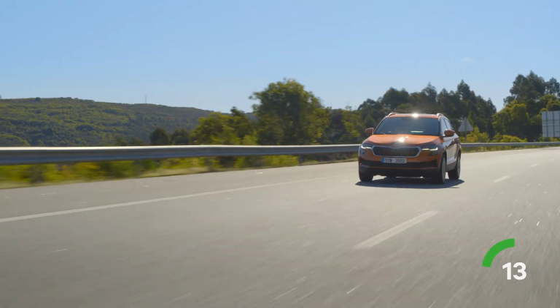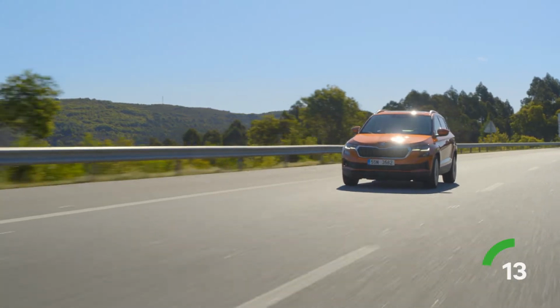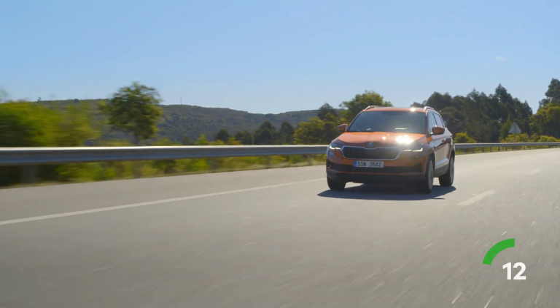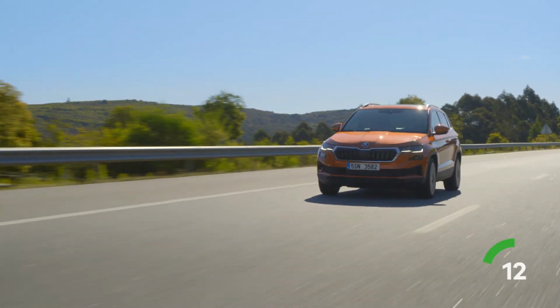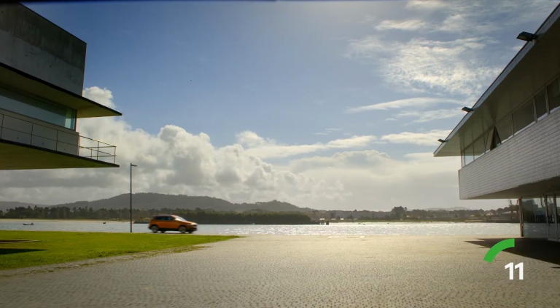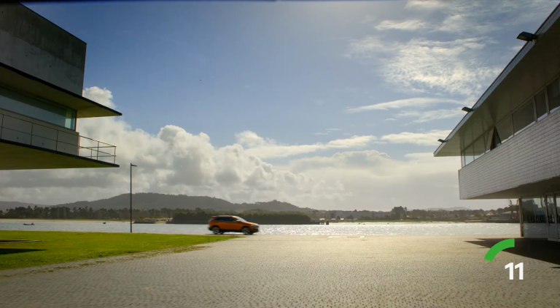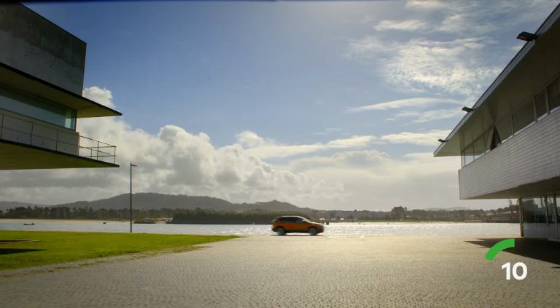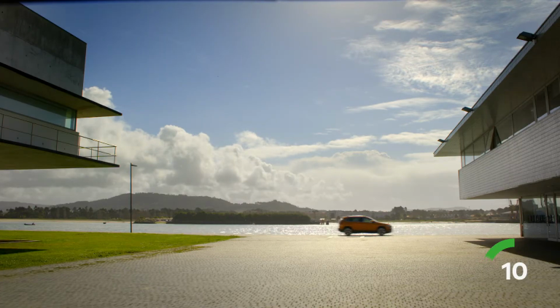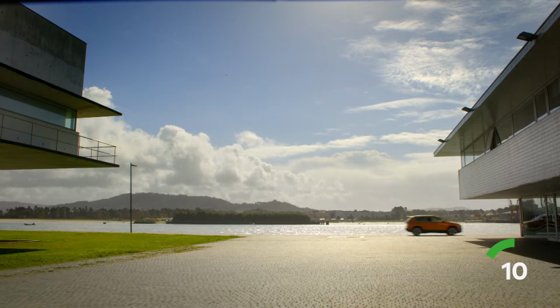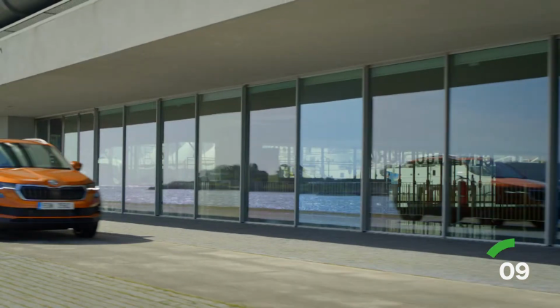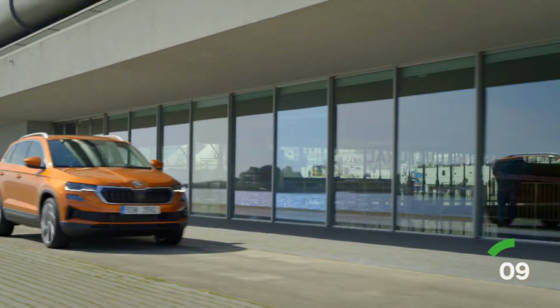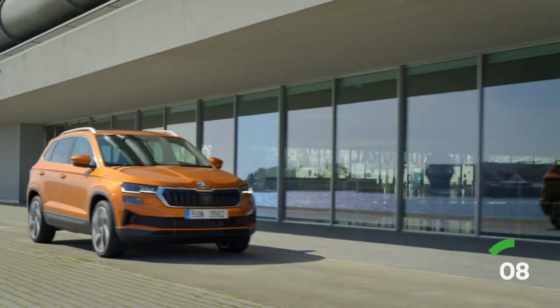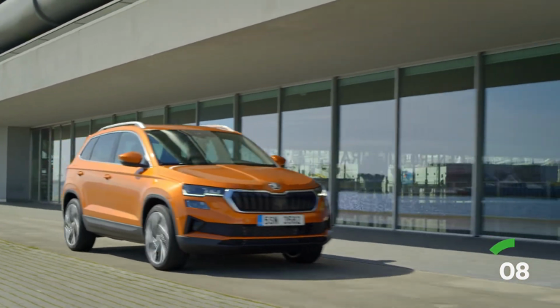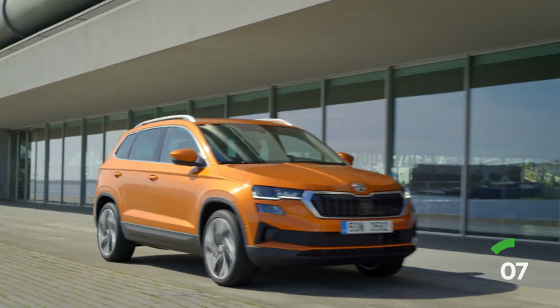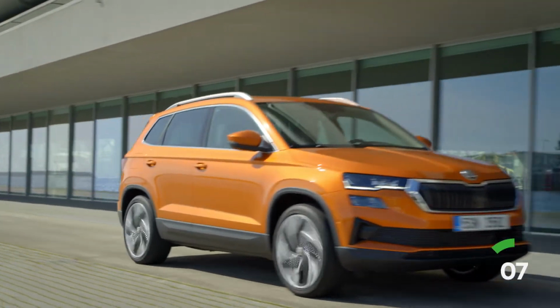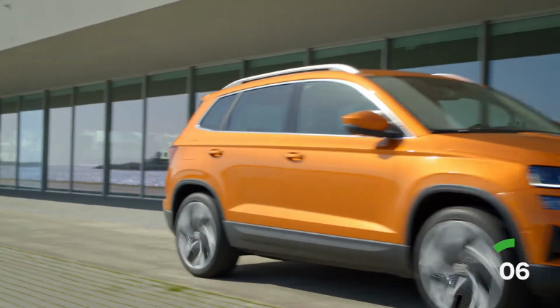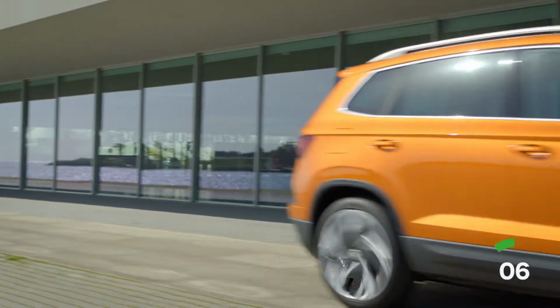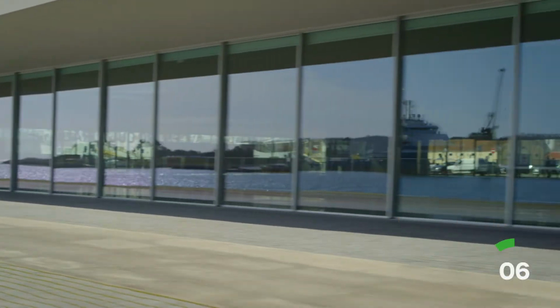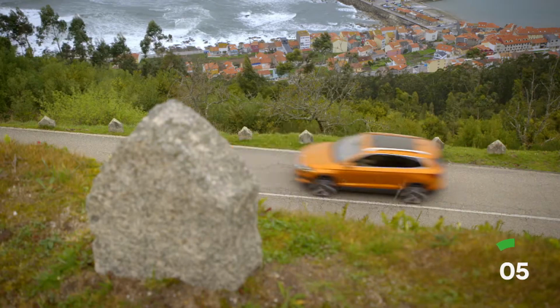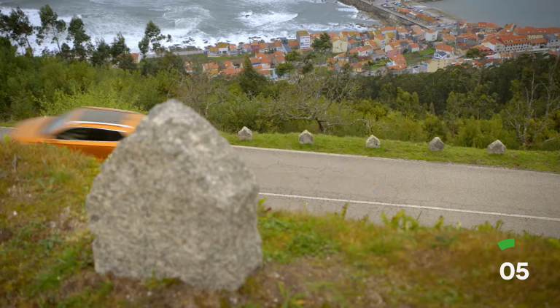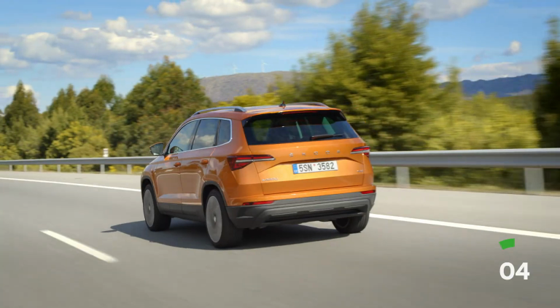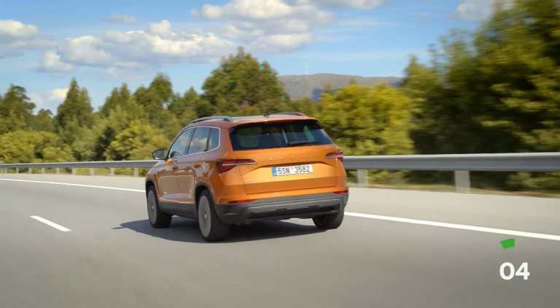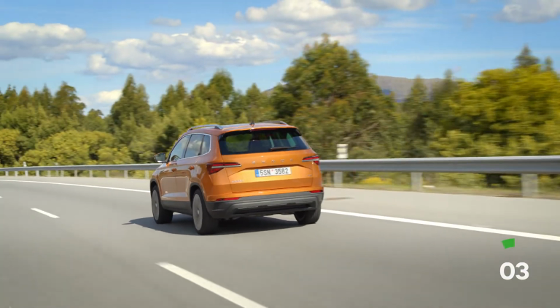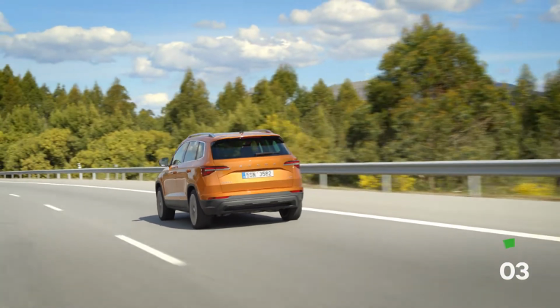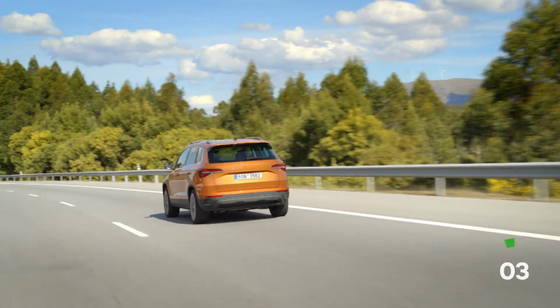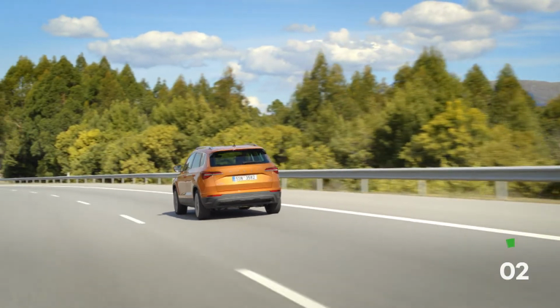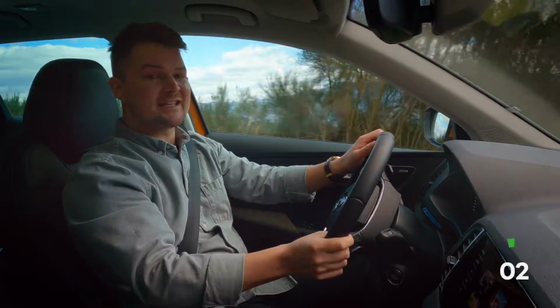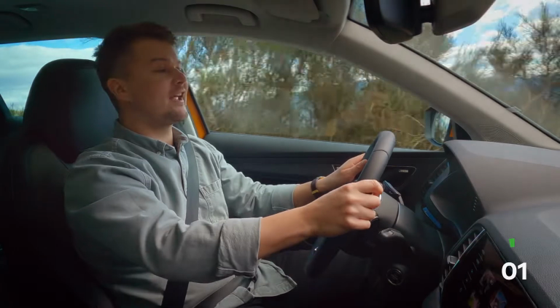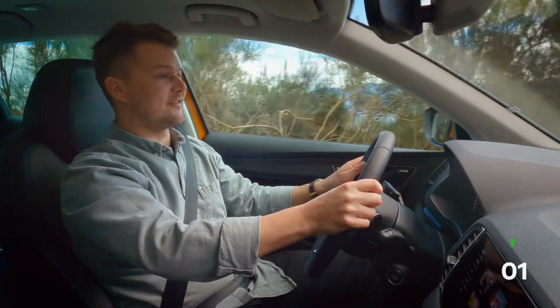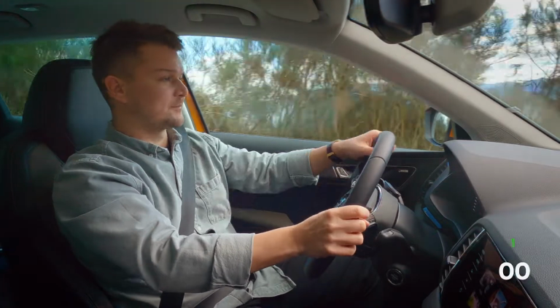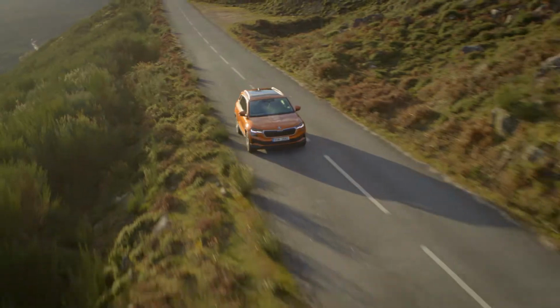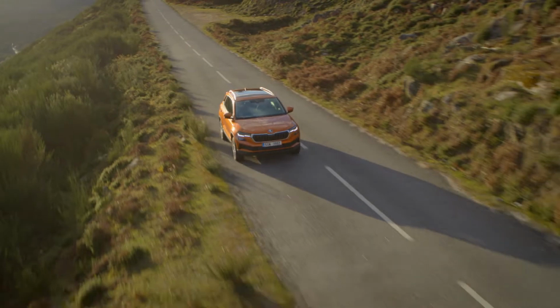What about safety? Up to nine airbags, predictive cruise control, city emergency braking system, multi-collision braking system. In other words, loads of gadgets to make your drive easier and safer.